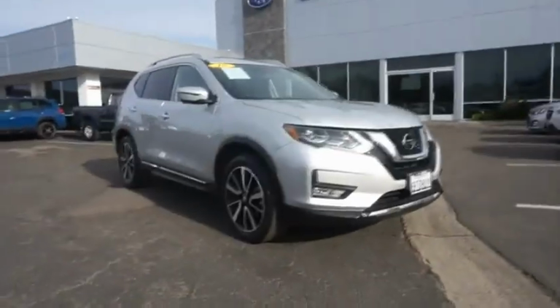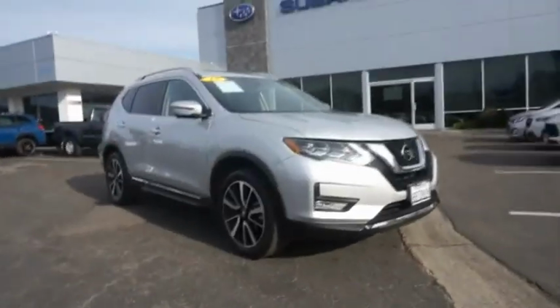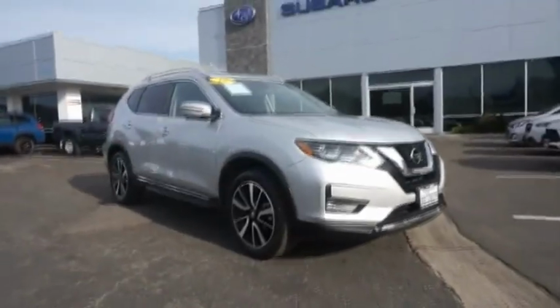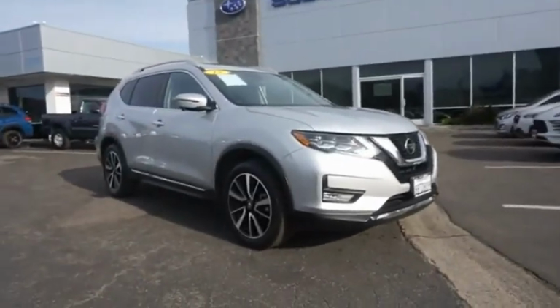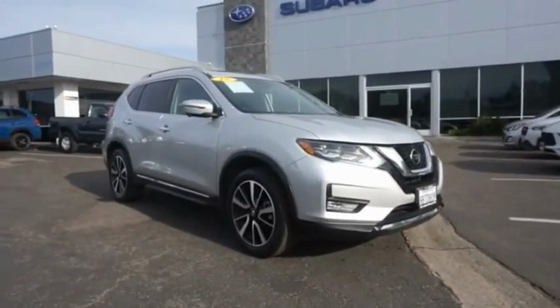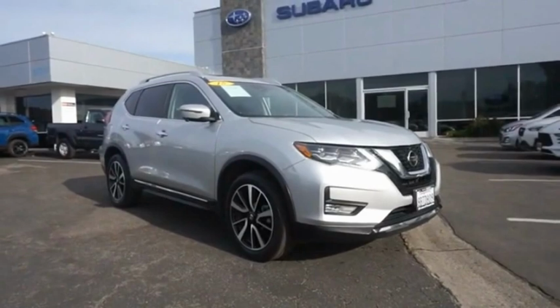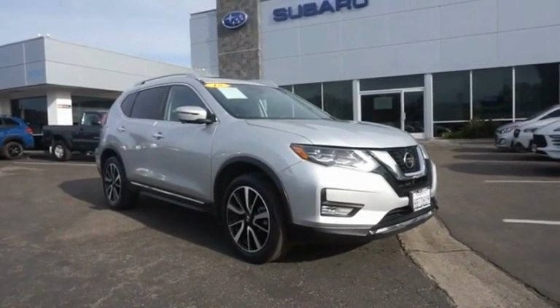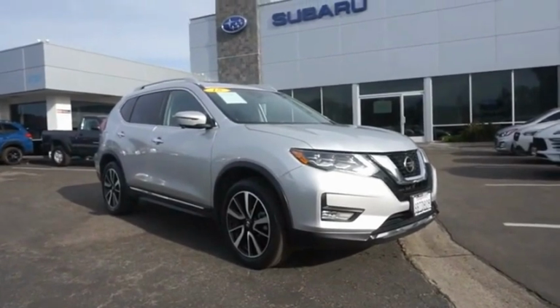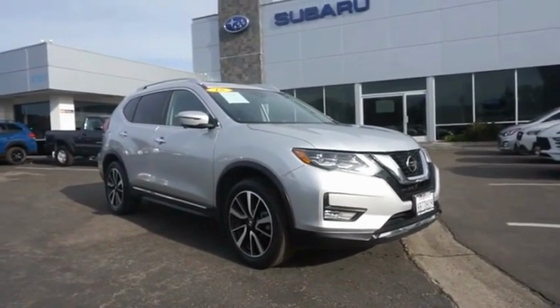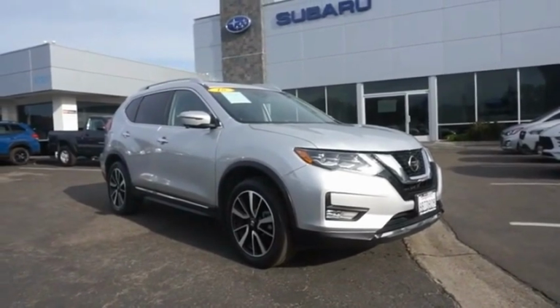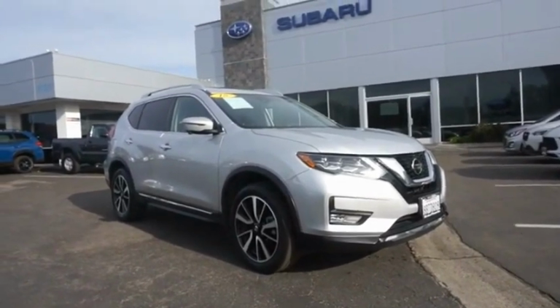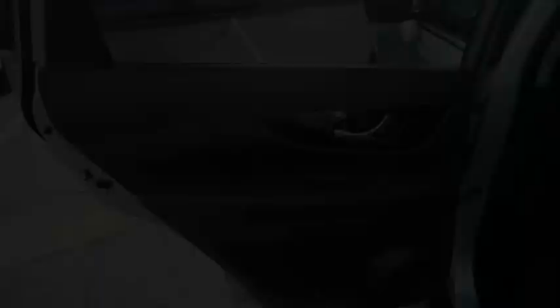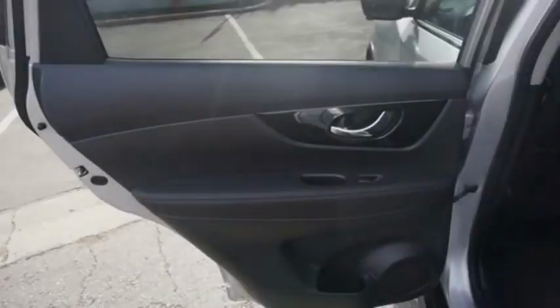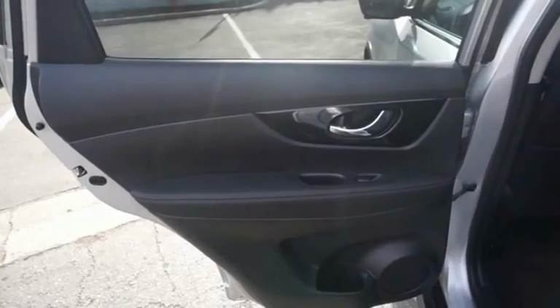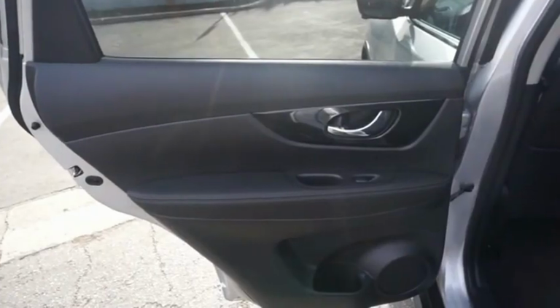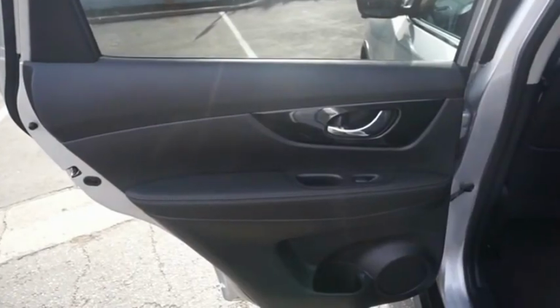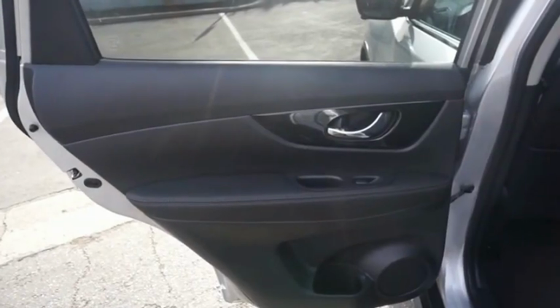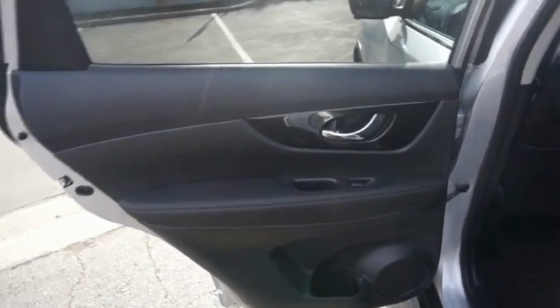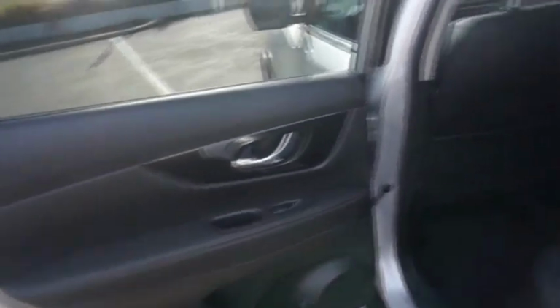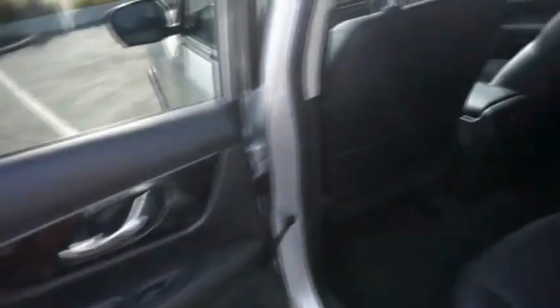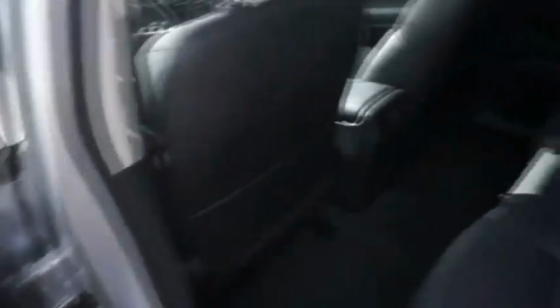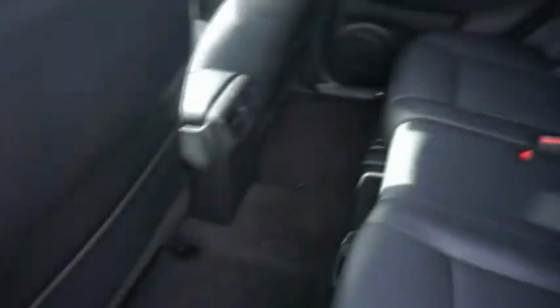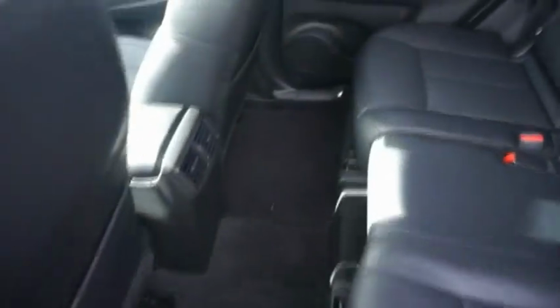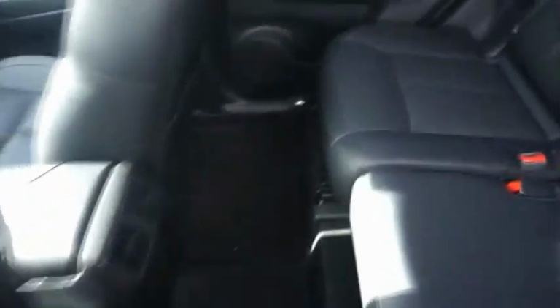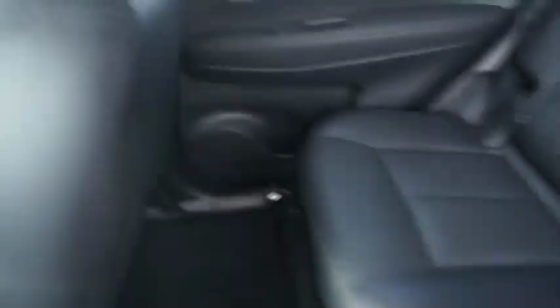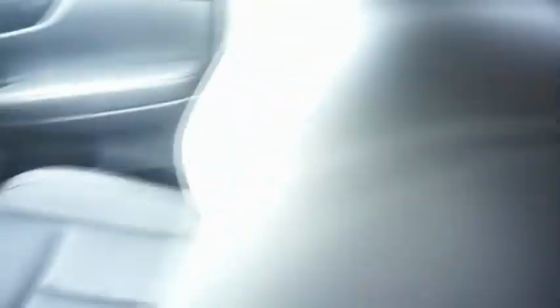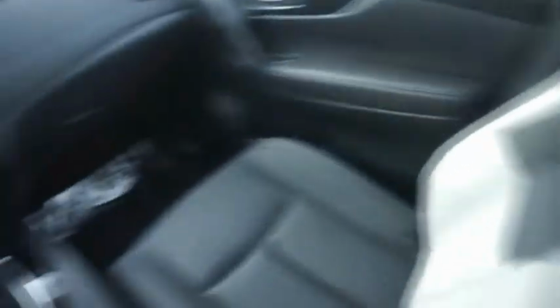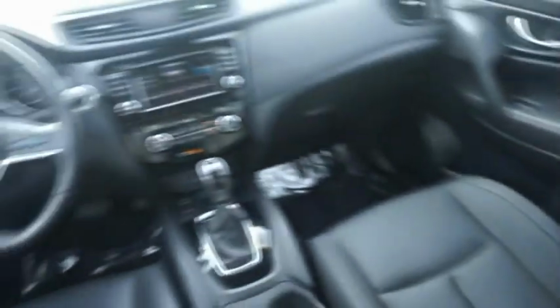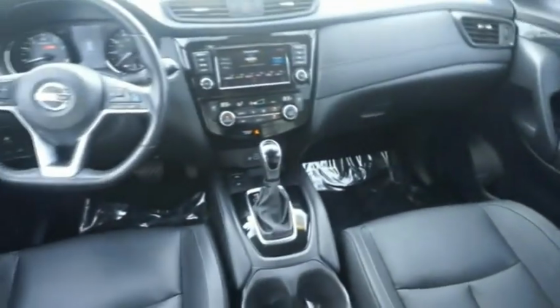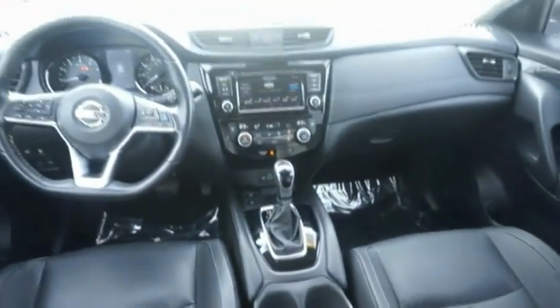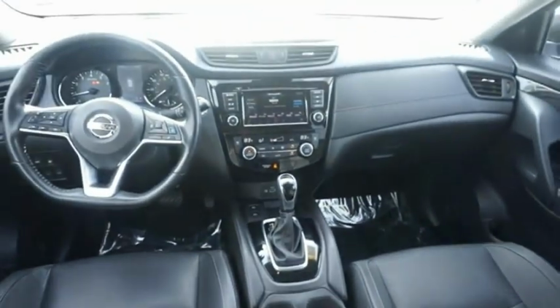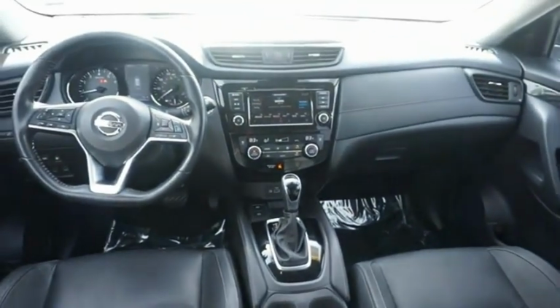With a 5-star side impact safety rating and confident handling, the Rogue is more than you expect and everything you deserve. If you like it online, you'll love it in your driveway. Take it for a spin today.